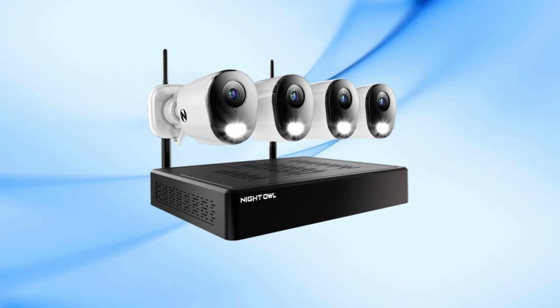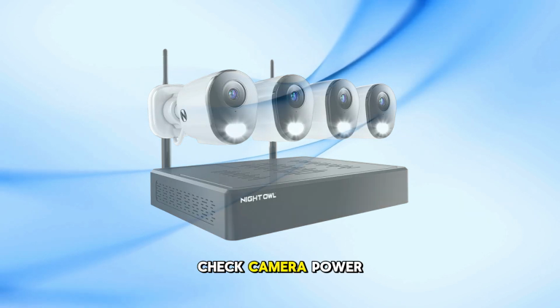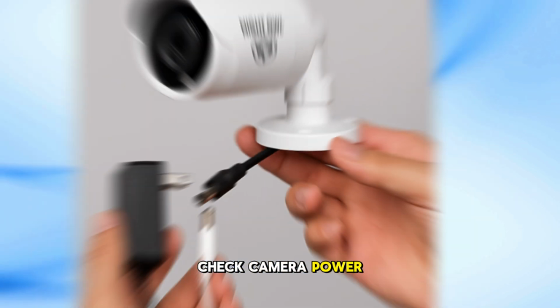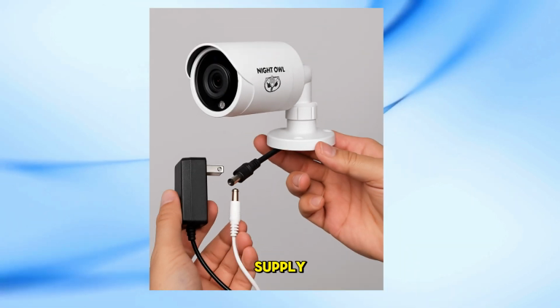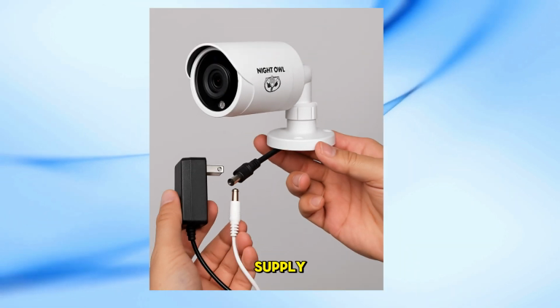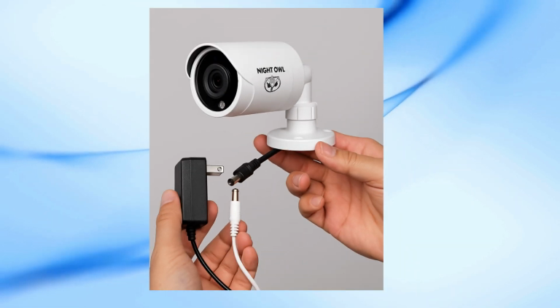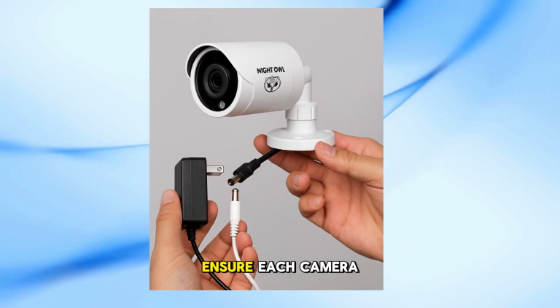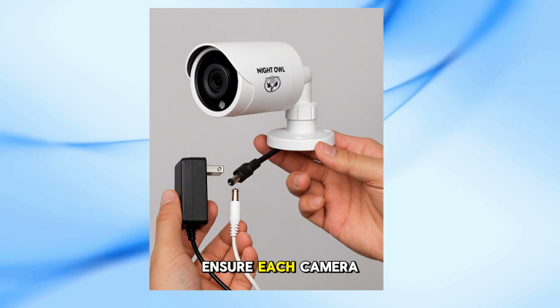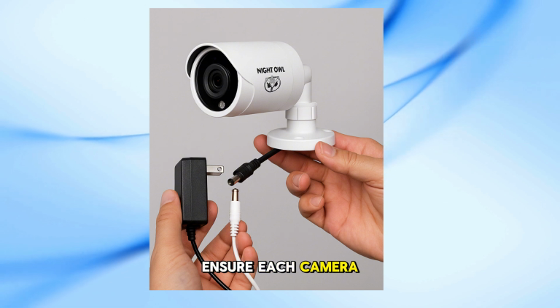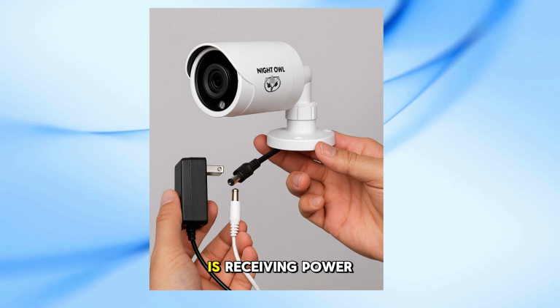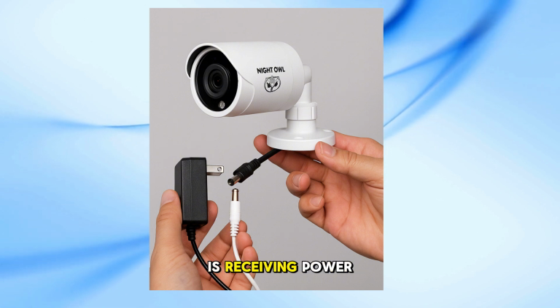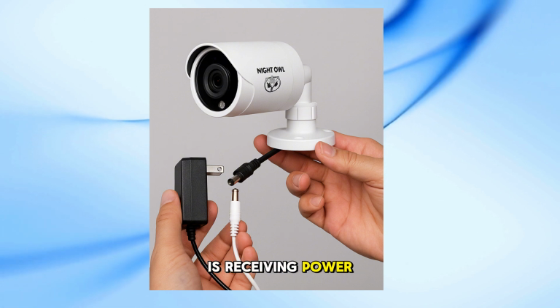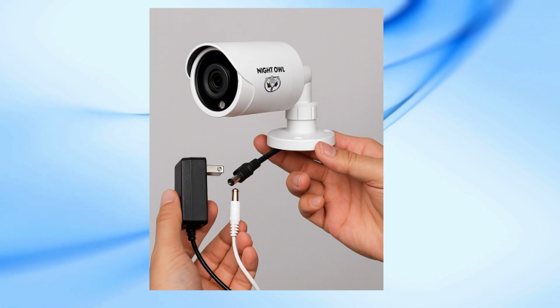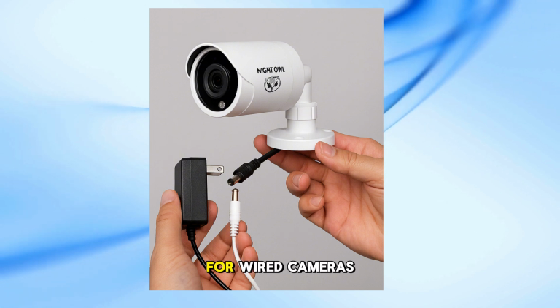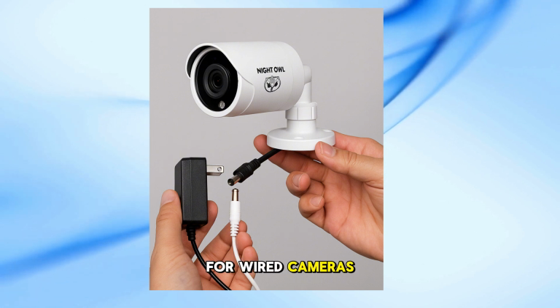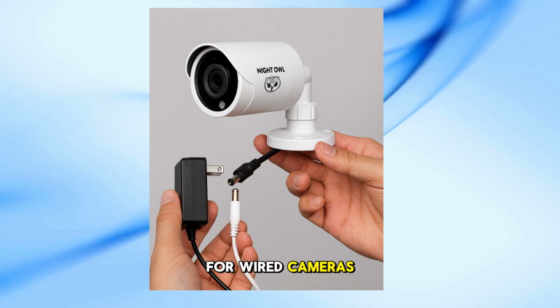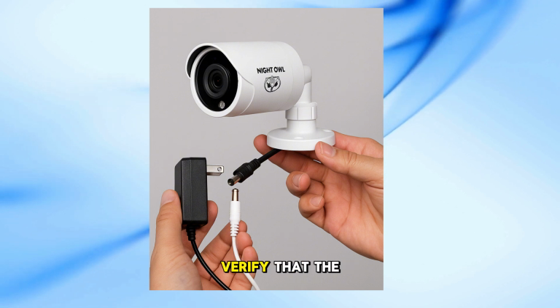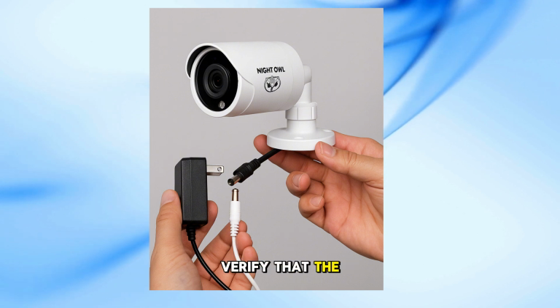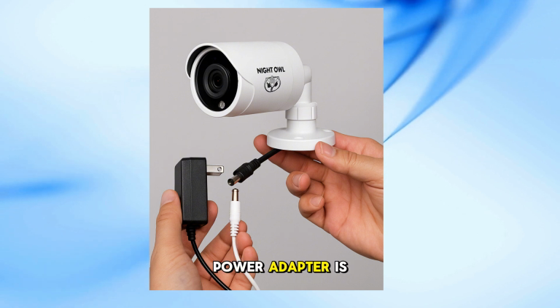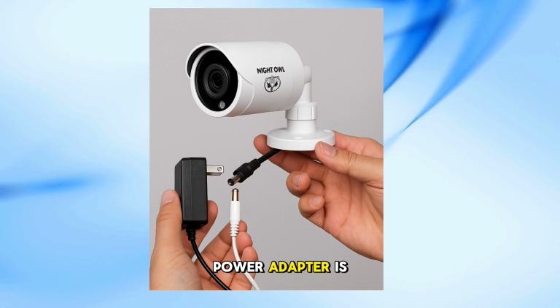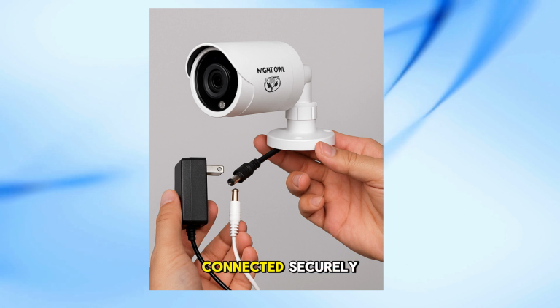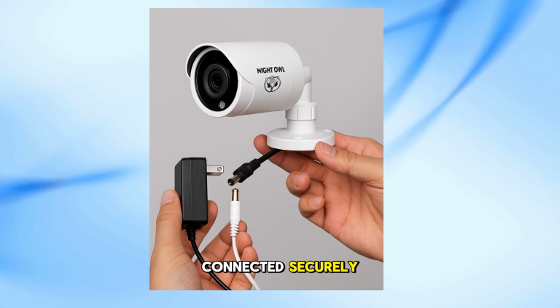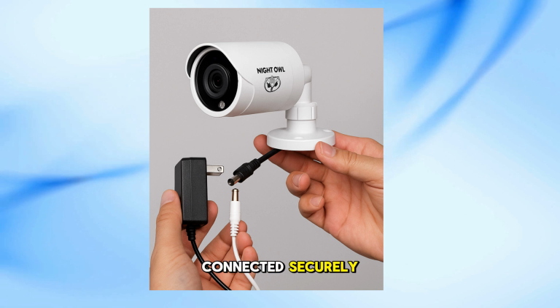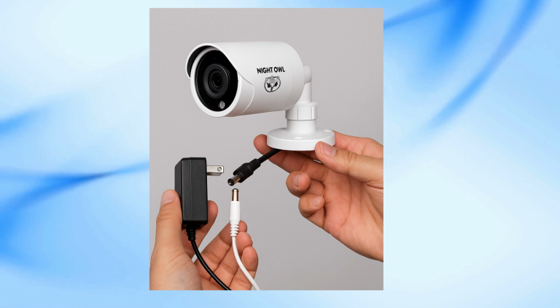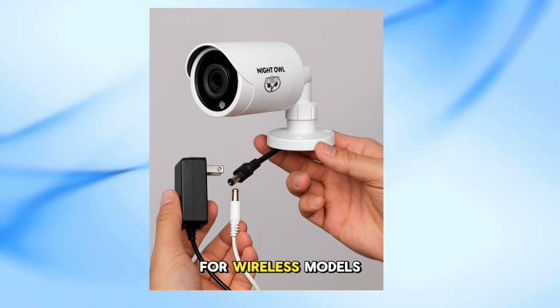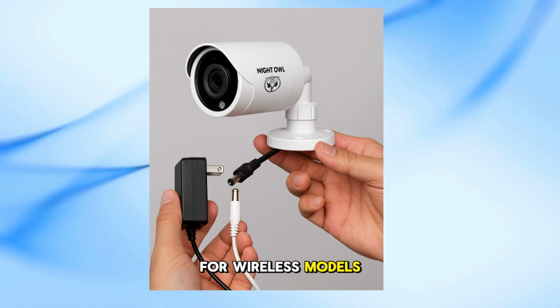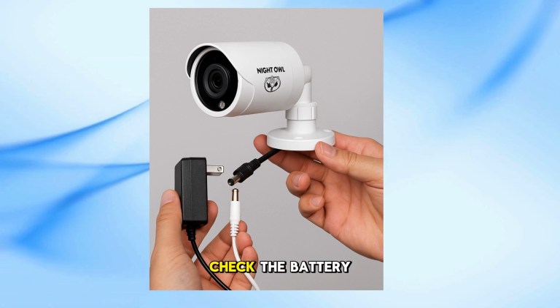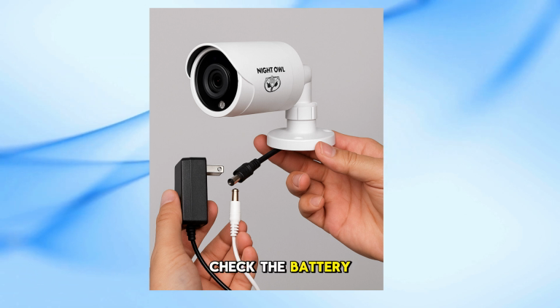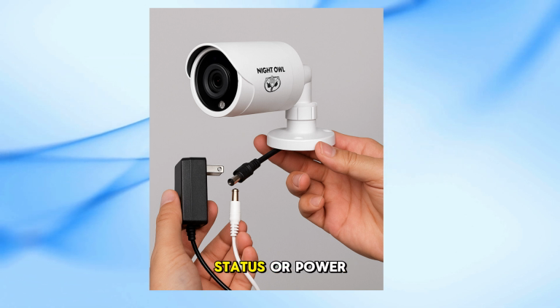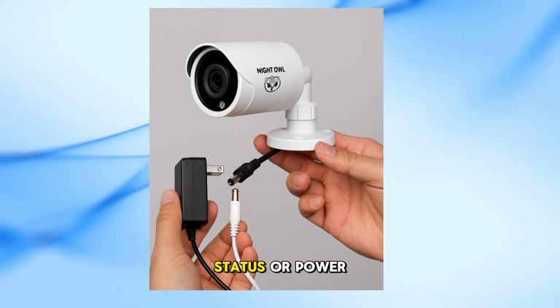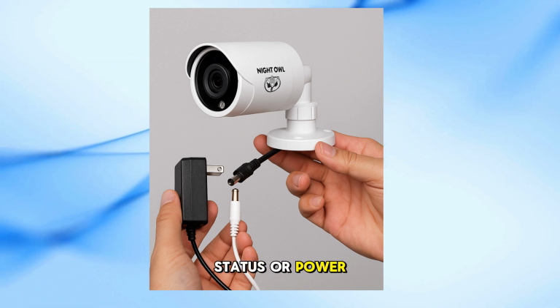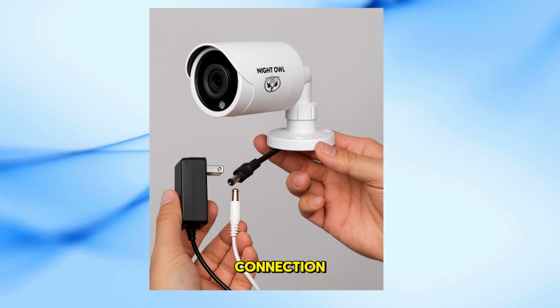Check camera power supply. Ensure each camera is receiving power. For wired cameras, verify that the power adapter is connected securely. For wireless models, check the battery status or power connection.